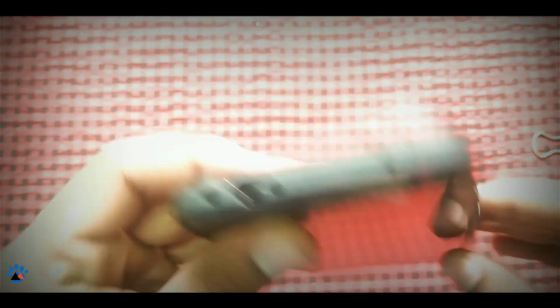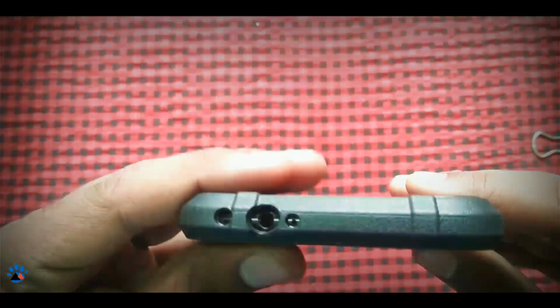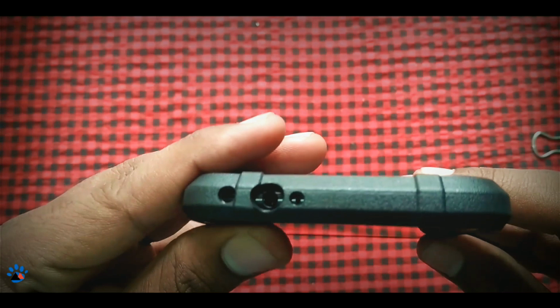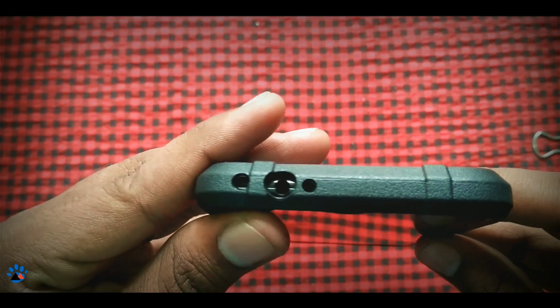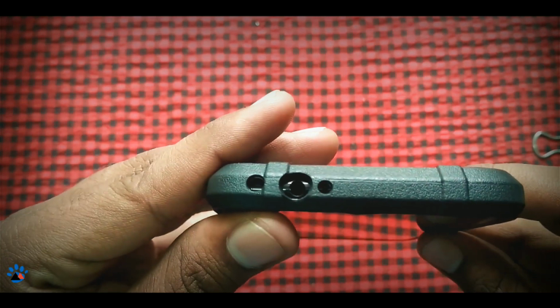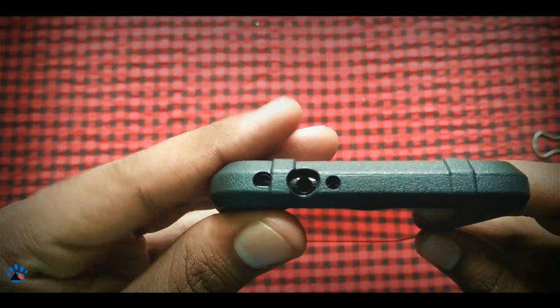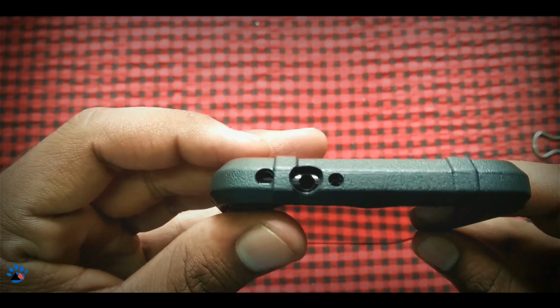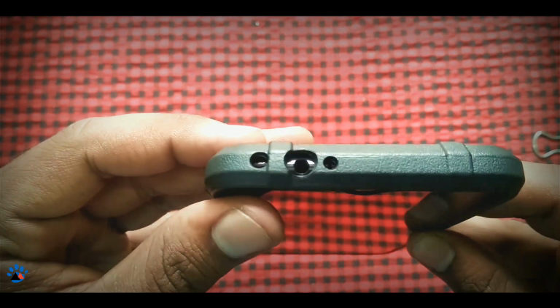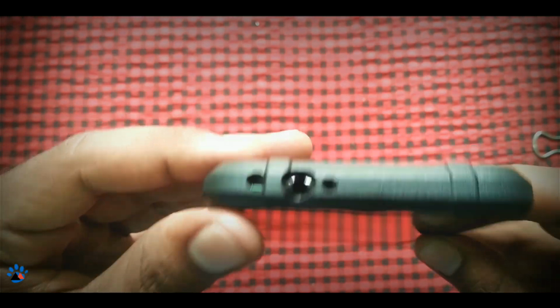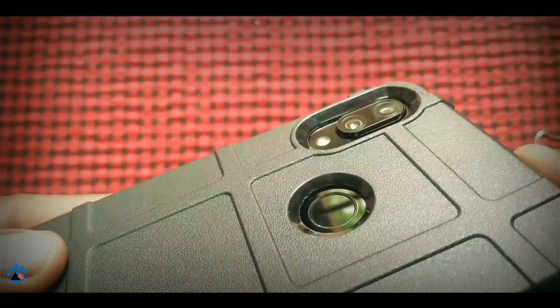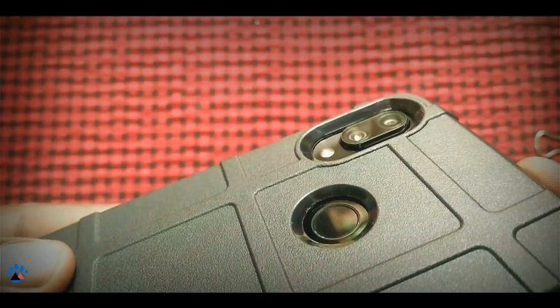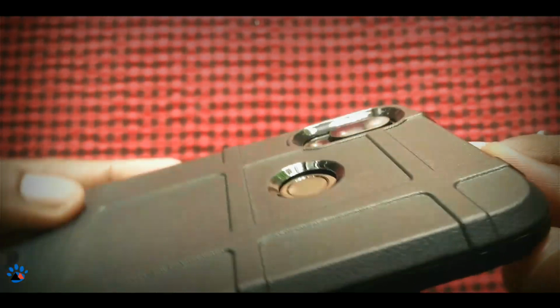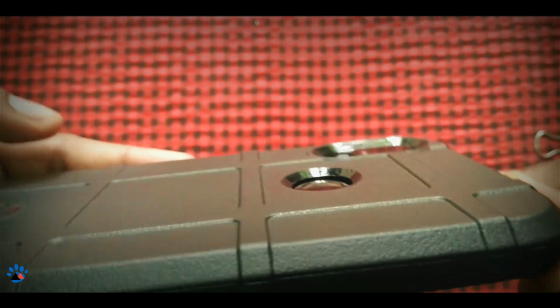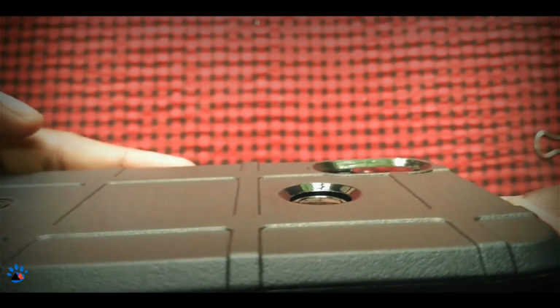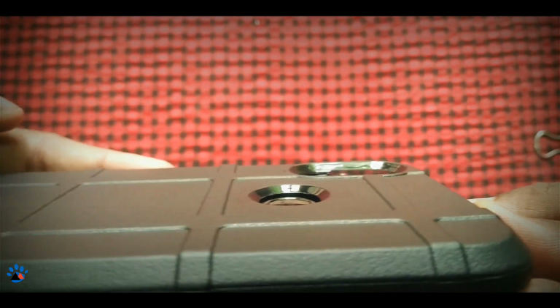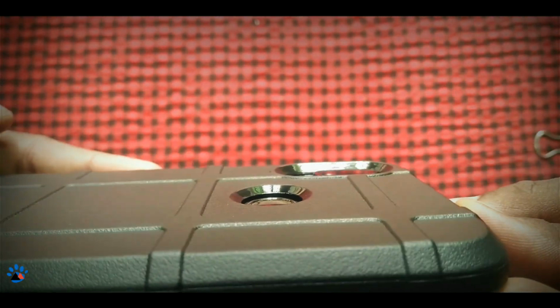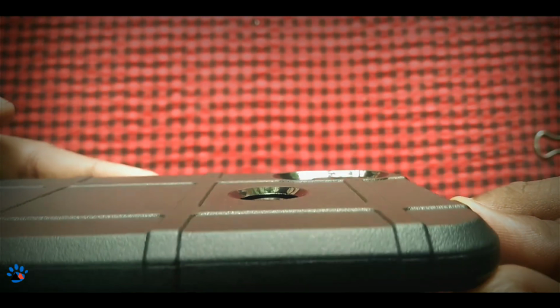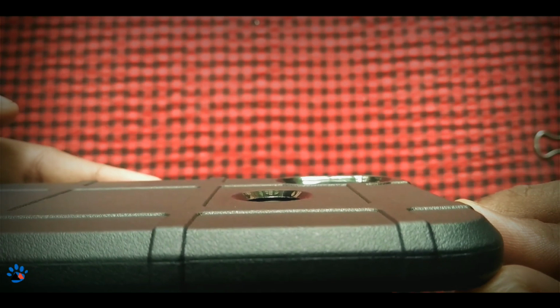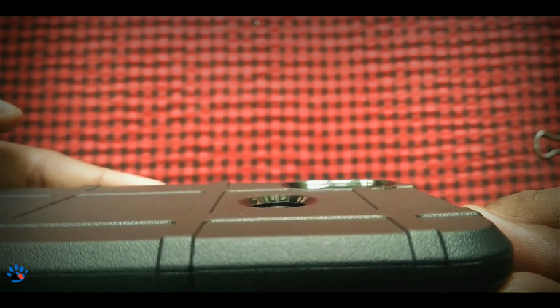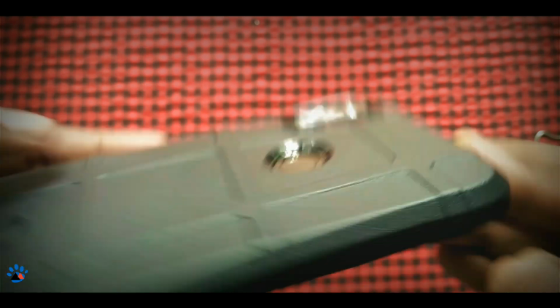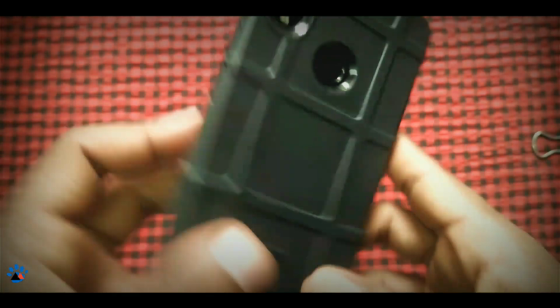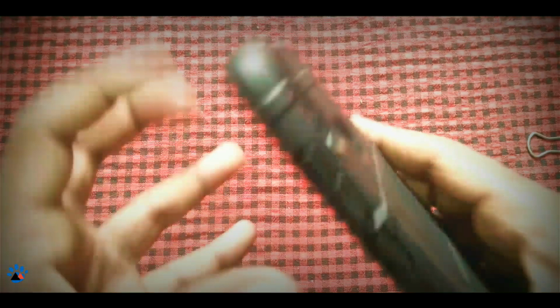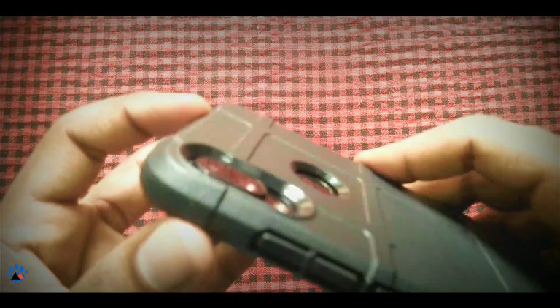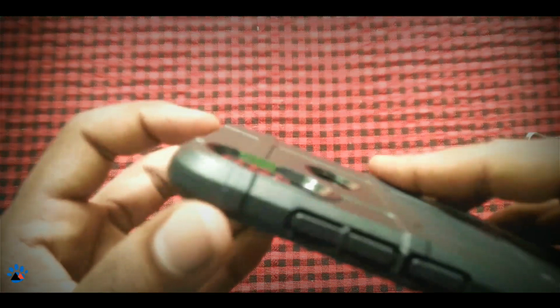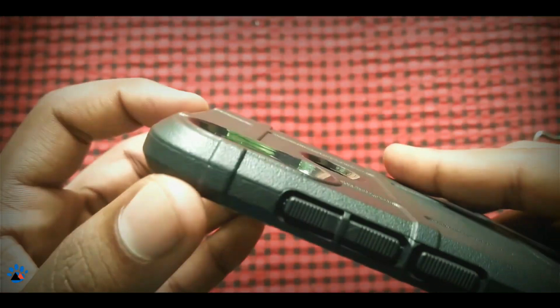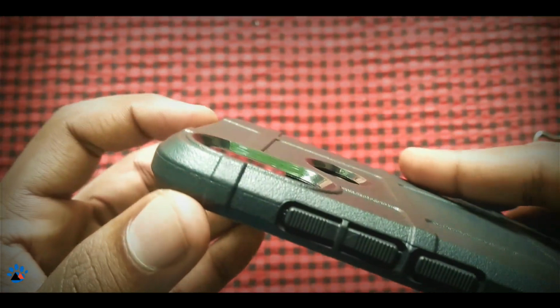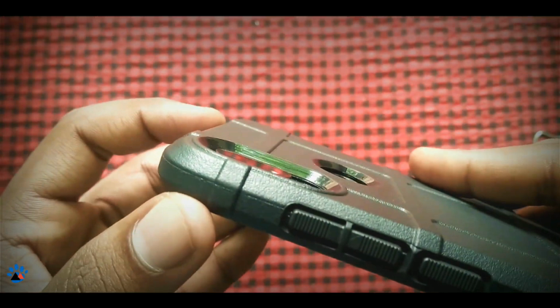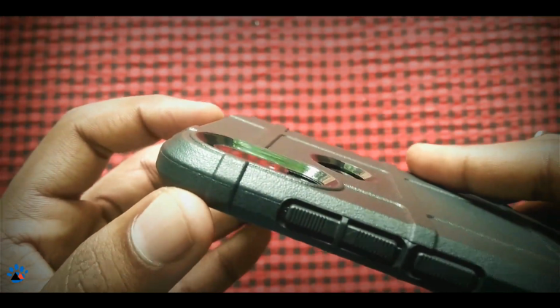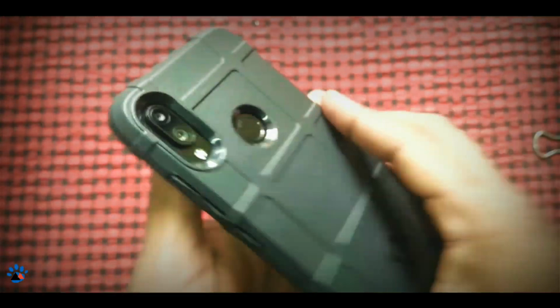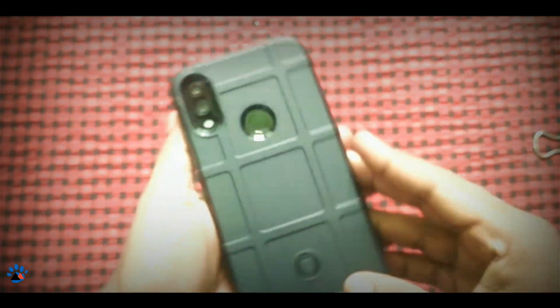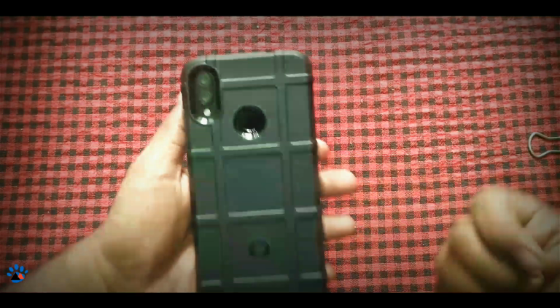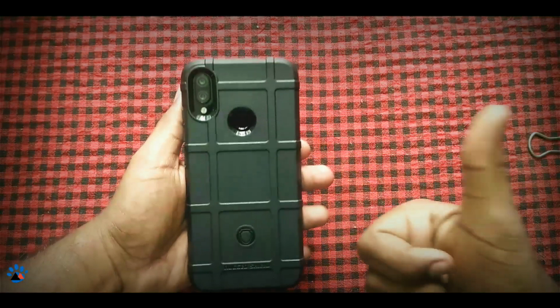The power button and volume buttons are covered. The headphone jack, the IR blaster, and secondary noise cancellation mic are all accessible. And also the camera protection is very important — it completely and perfectly protects the camera and the fingerprint scanner.